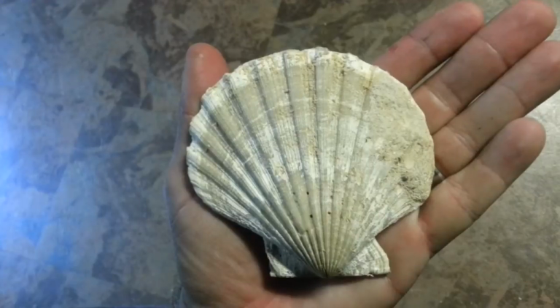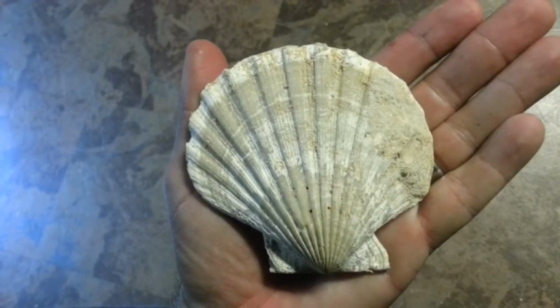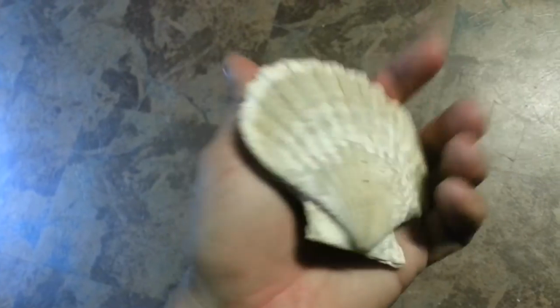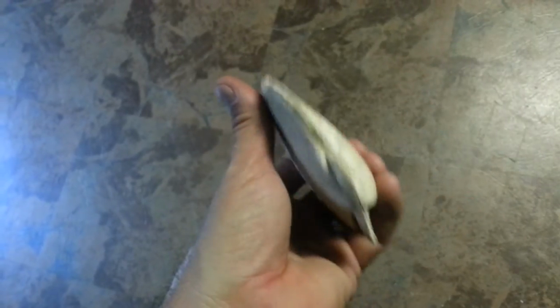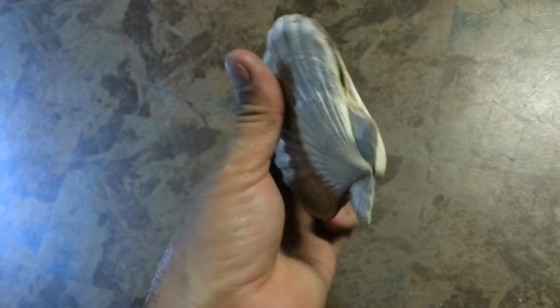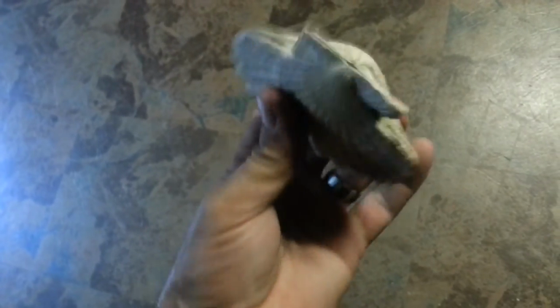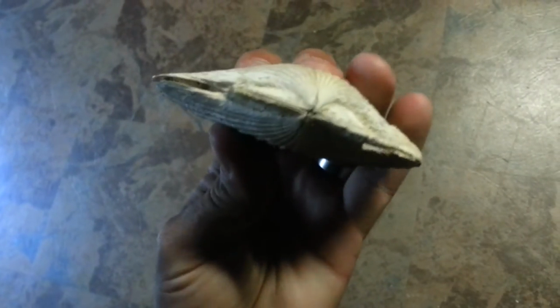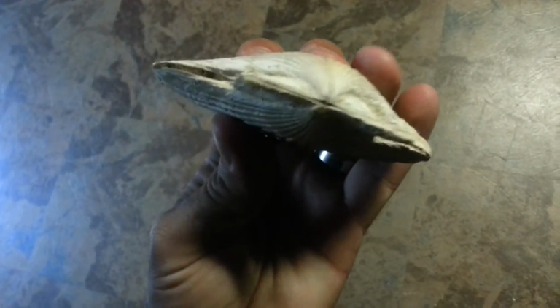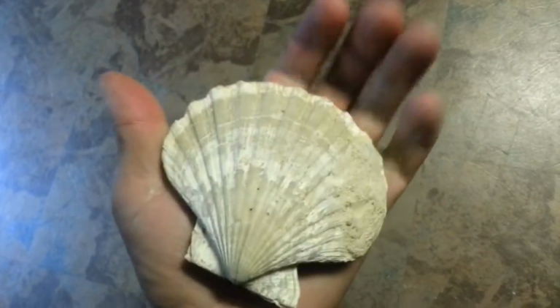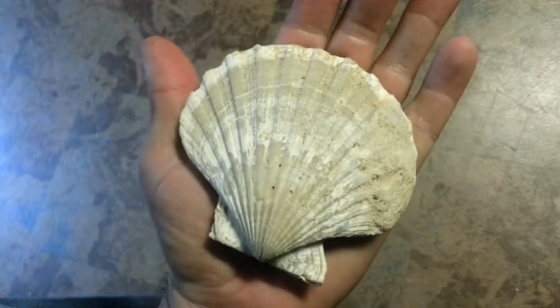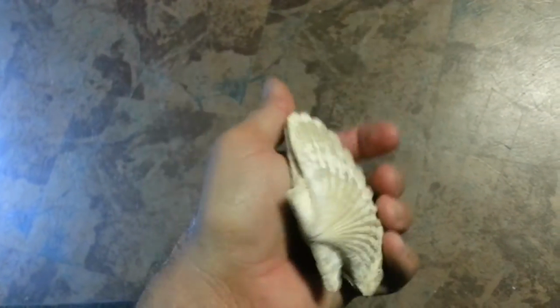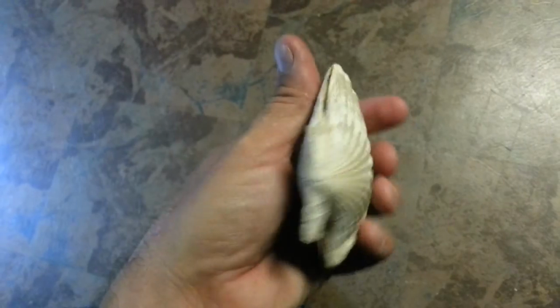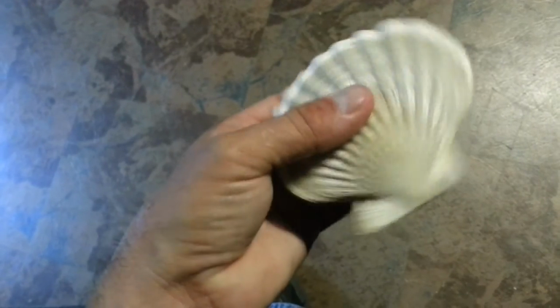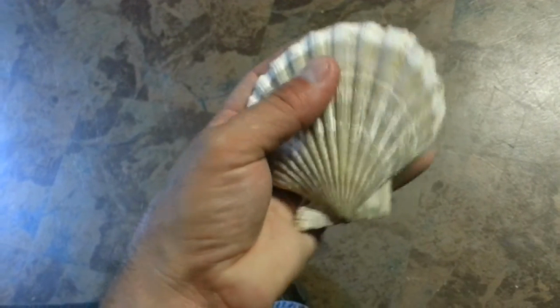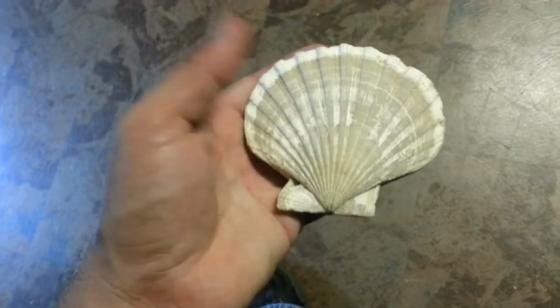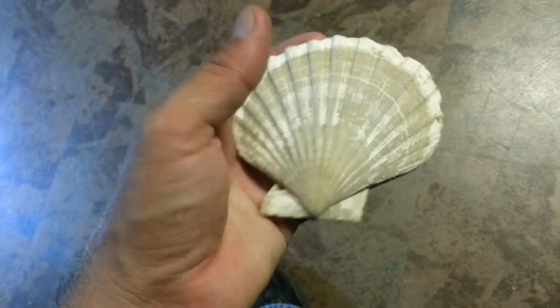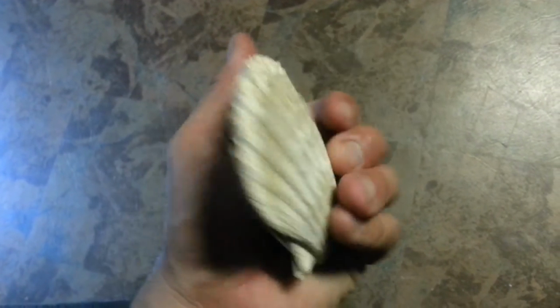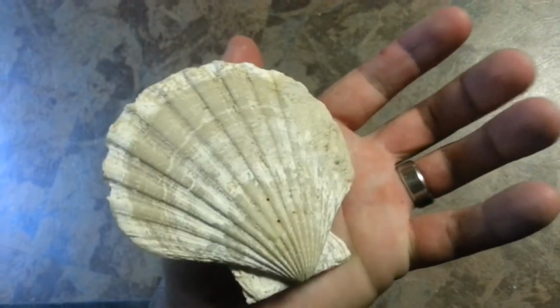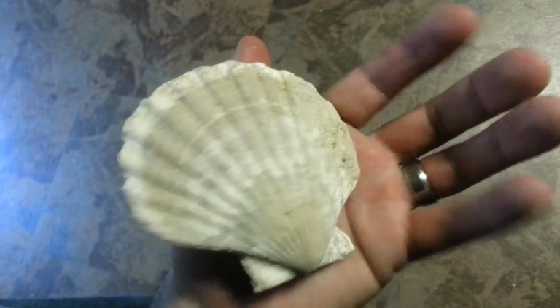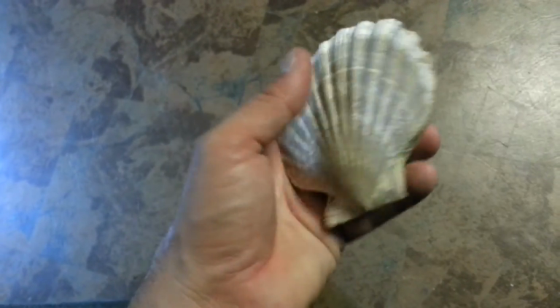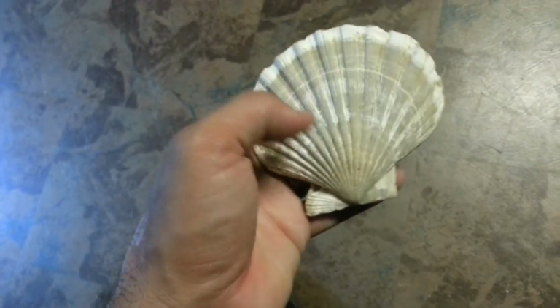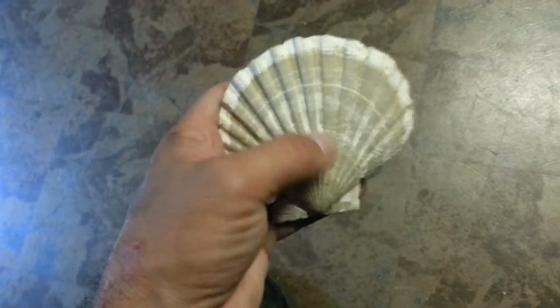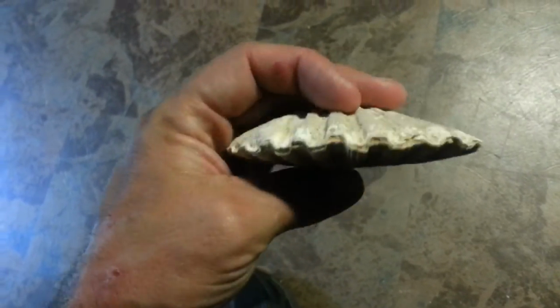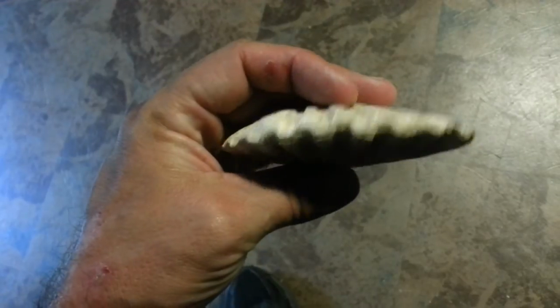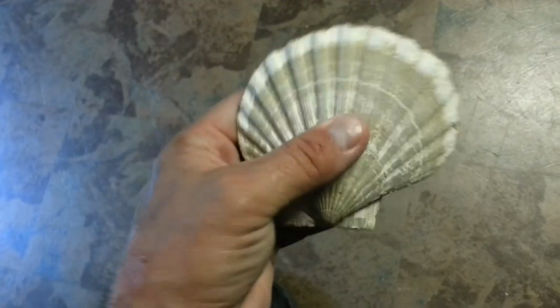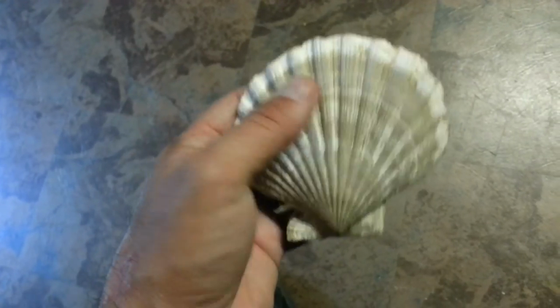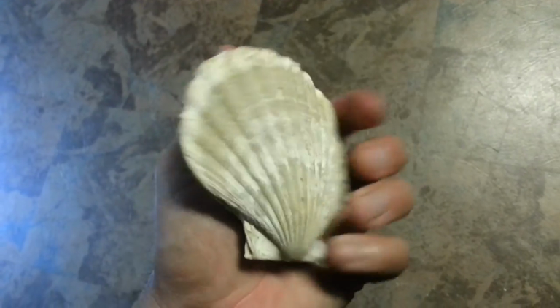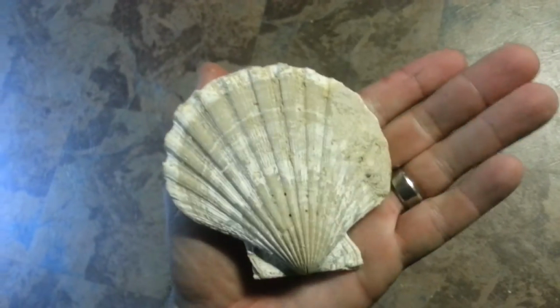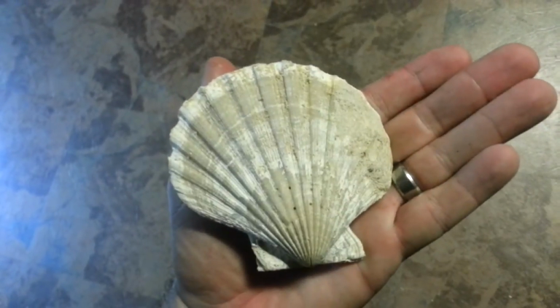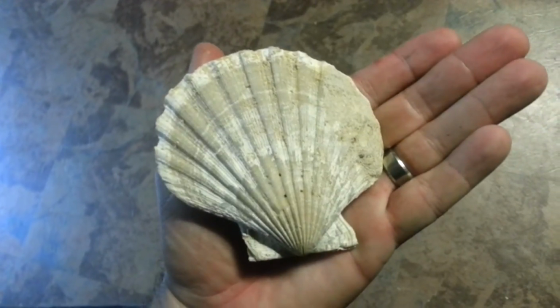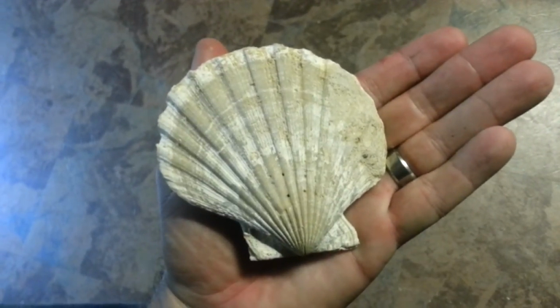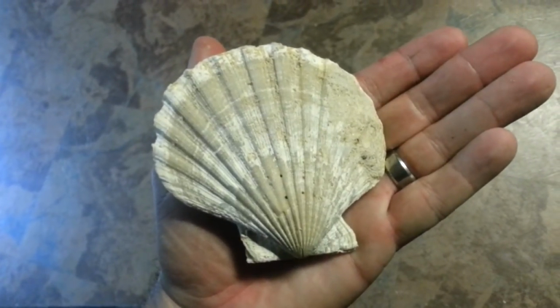Big find and in excellent condition. I thought I'd share that with y'all today. Found it on one of my boat trips, running up the creek beds looking for fossils. Pretty cool — hope y'all enjoyed it. Thanks.